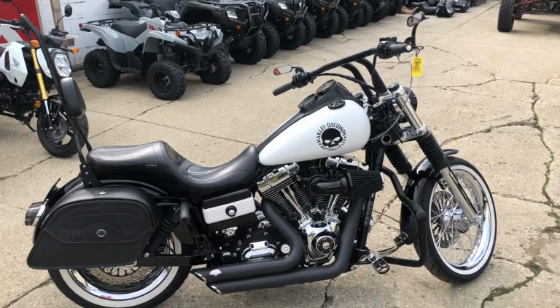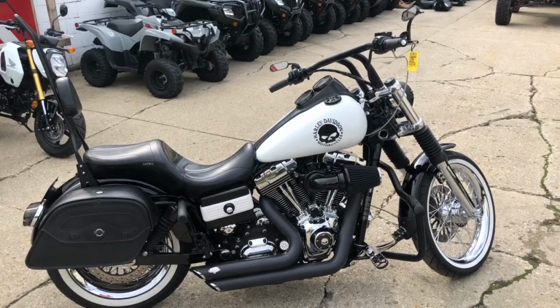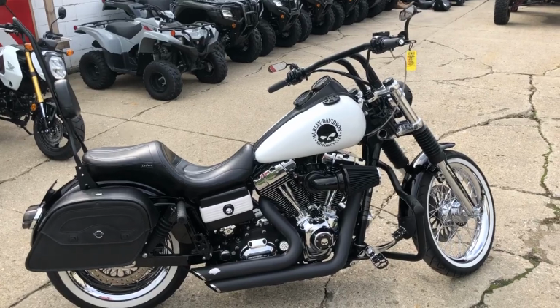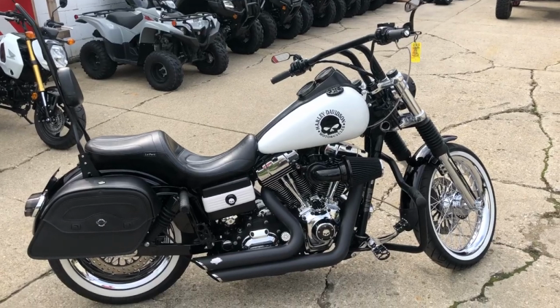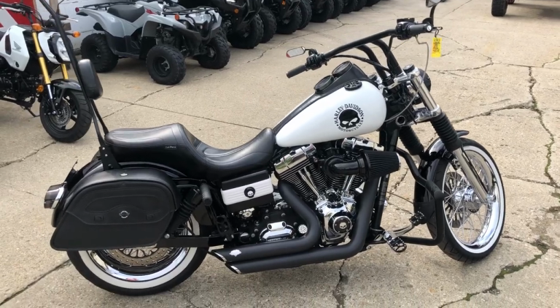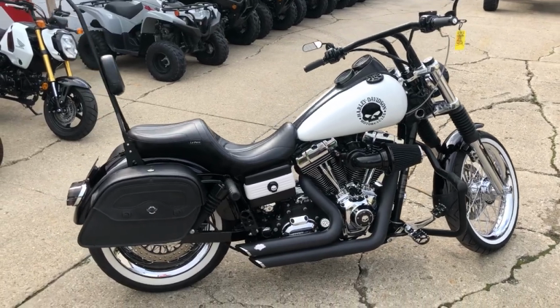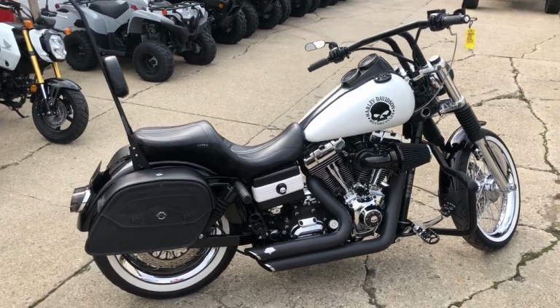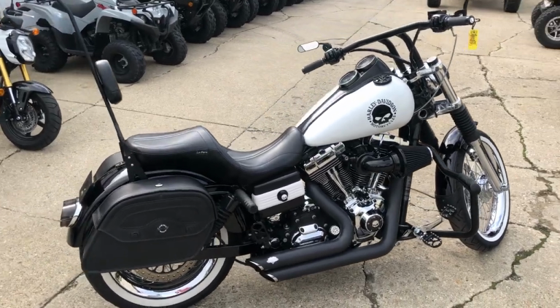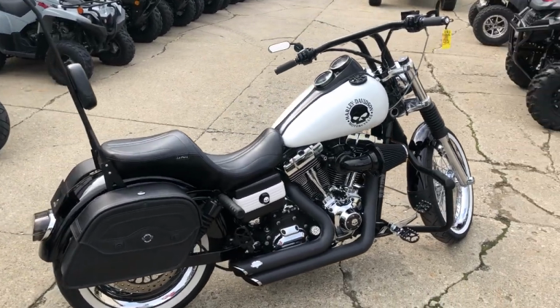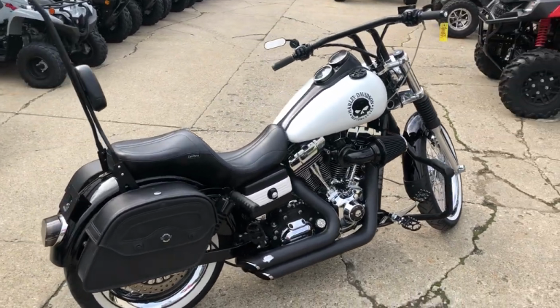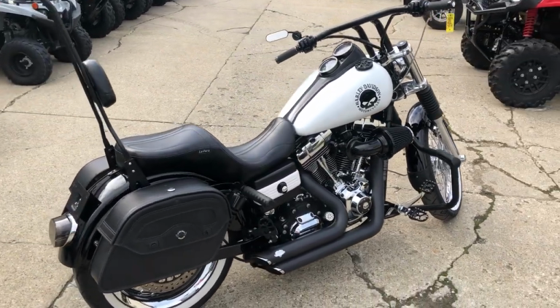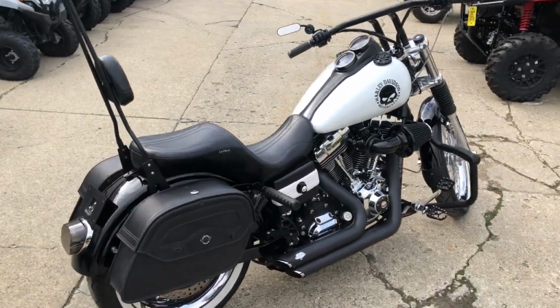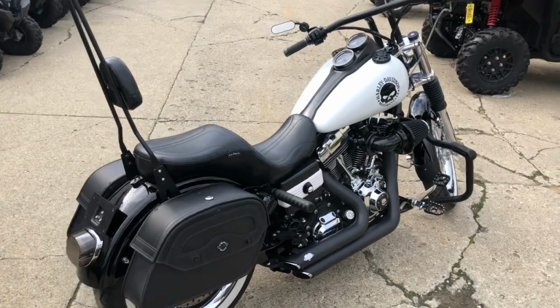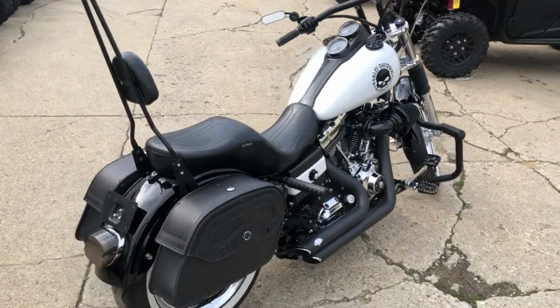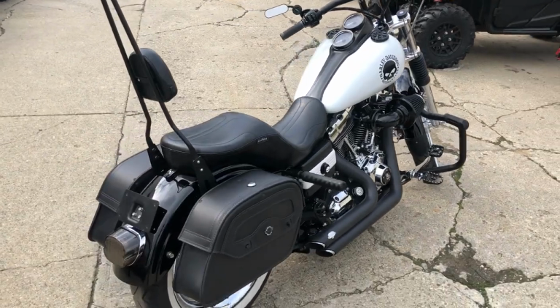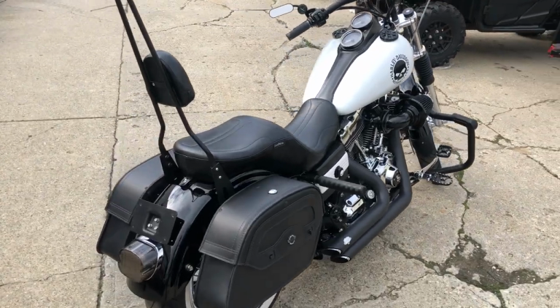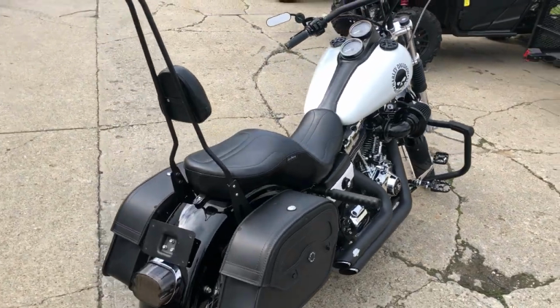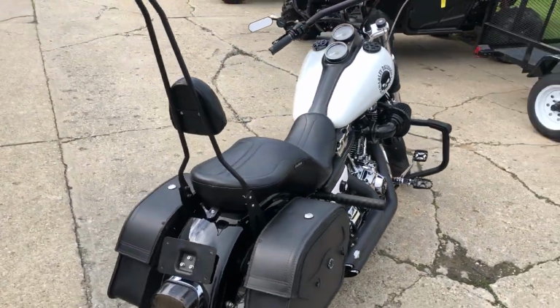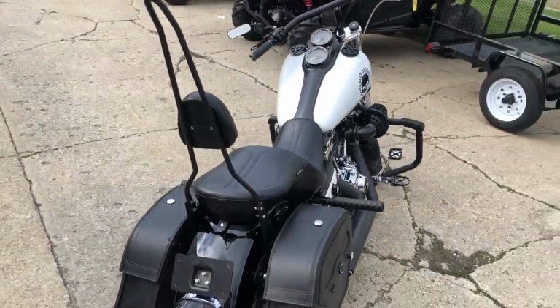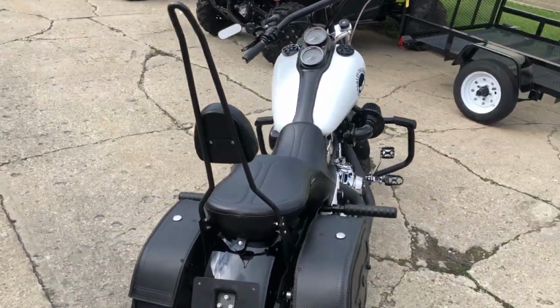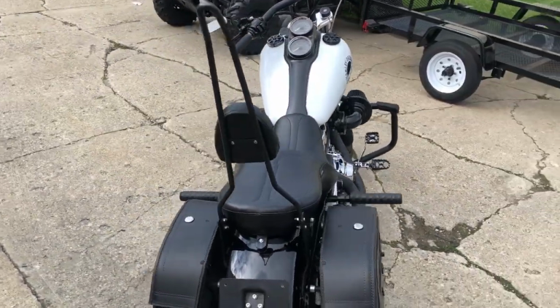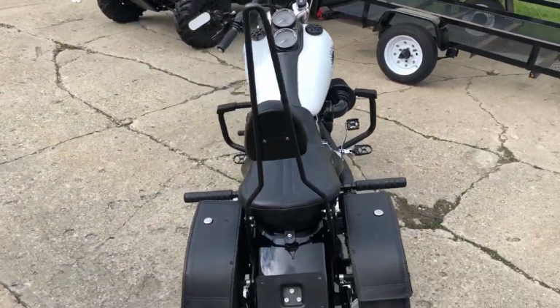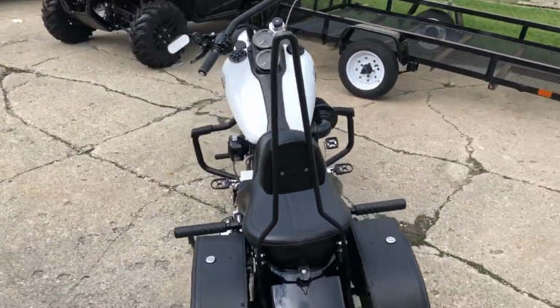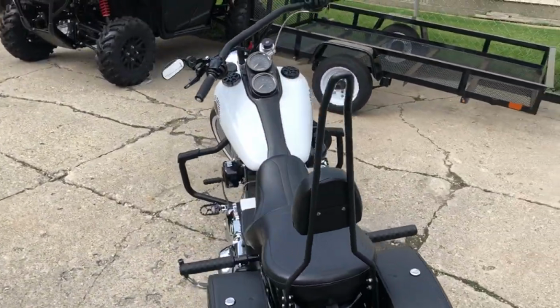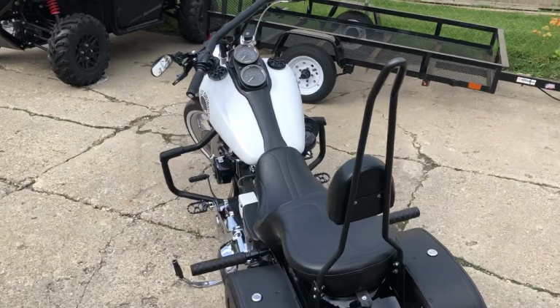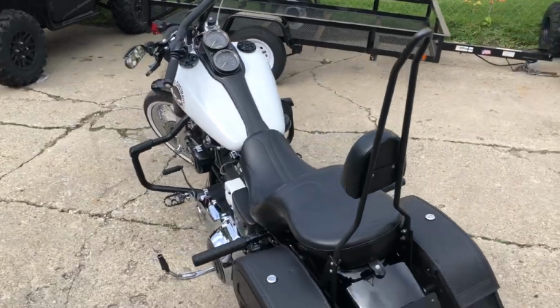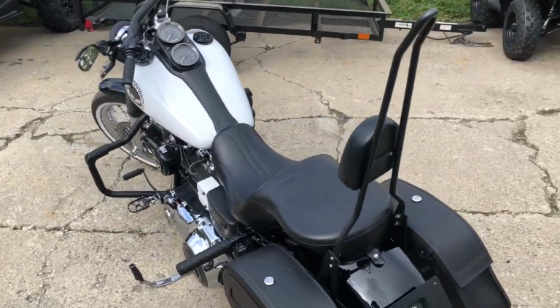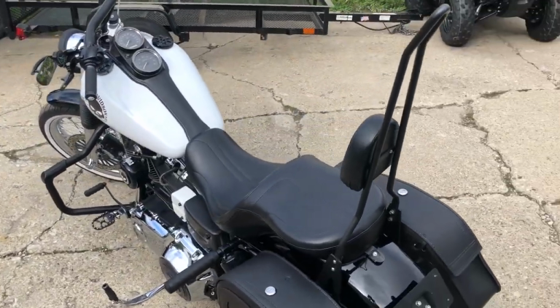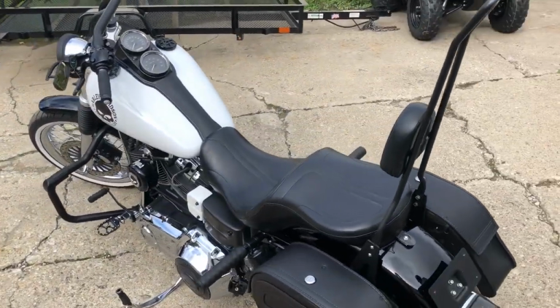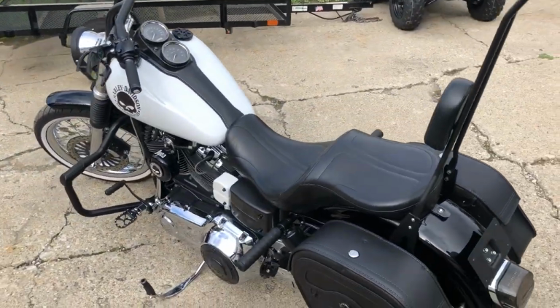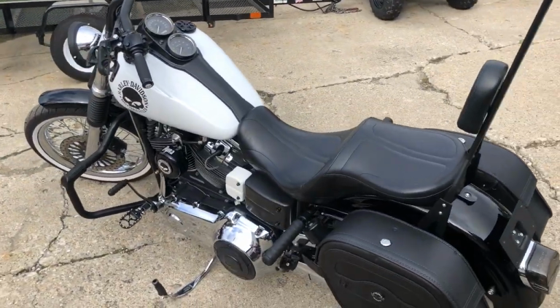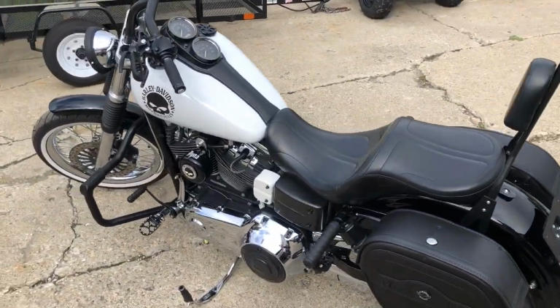Hey guys, ApprovalPowersports.com here, doing some videos on stuff we're just getting into the showroom. This is a 2007 Dyna Lowrider for sale — over 2500 in extras. It's a sharp old-school Dyna with chrome lace wheels and white wall tires.